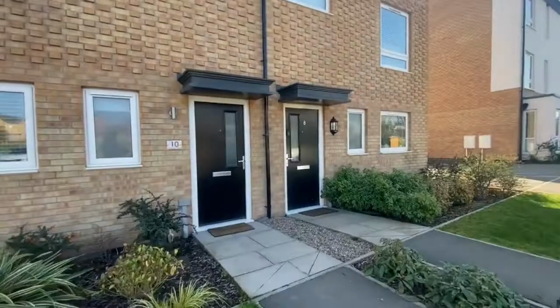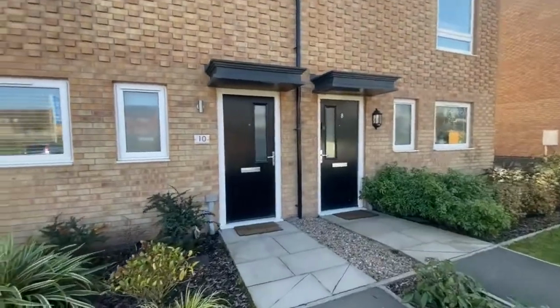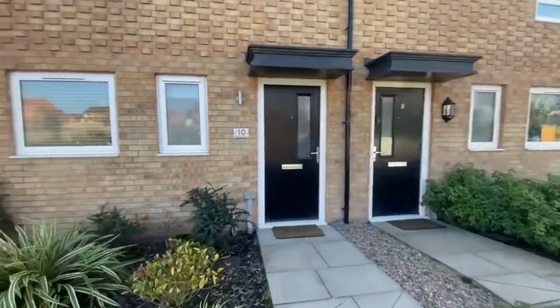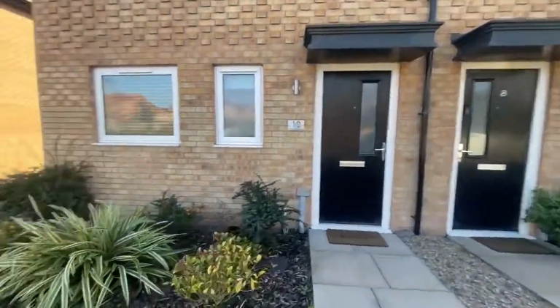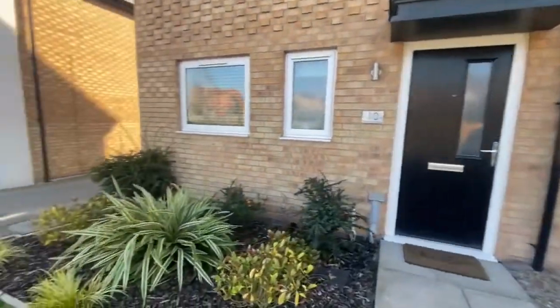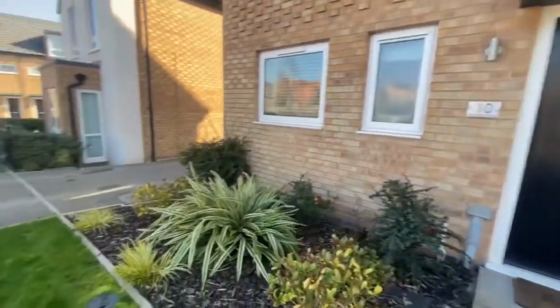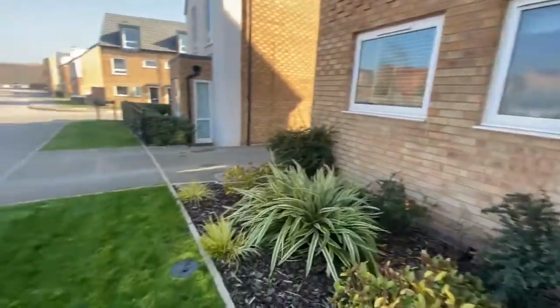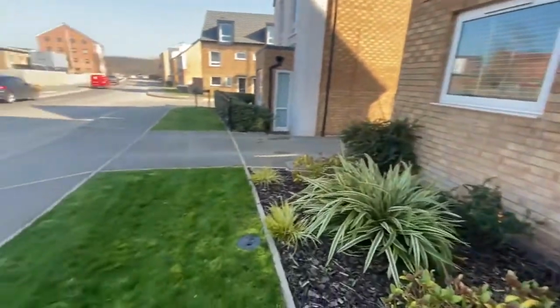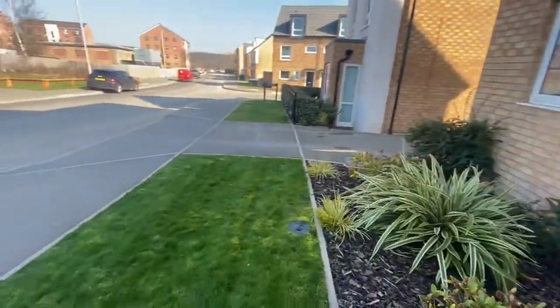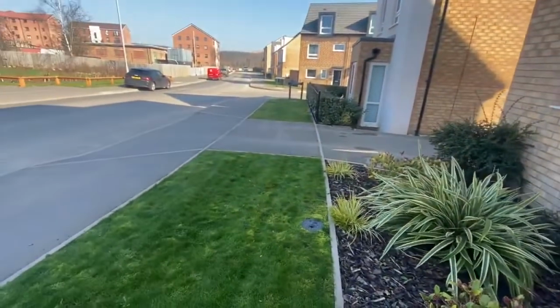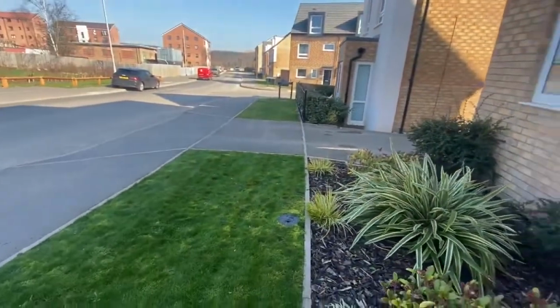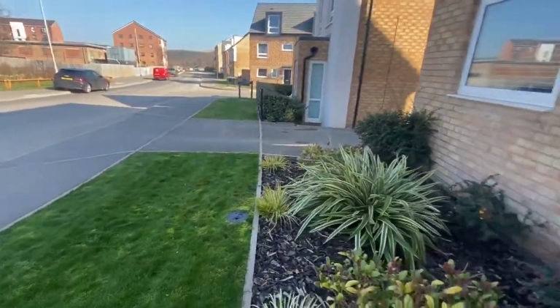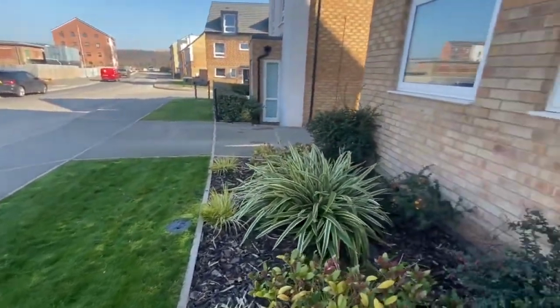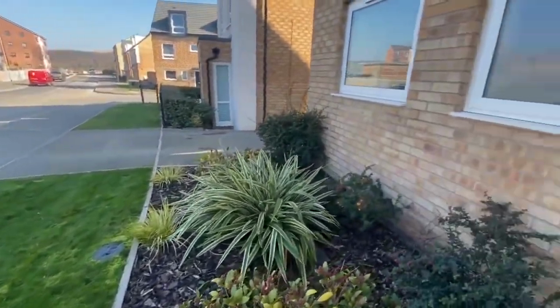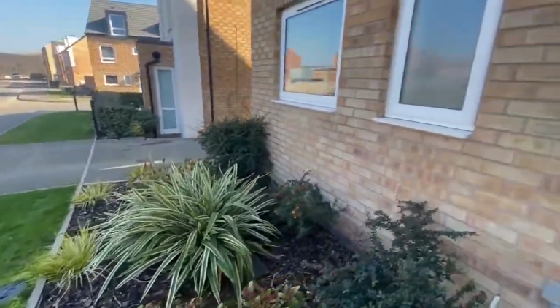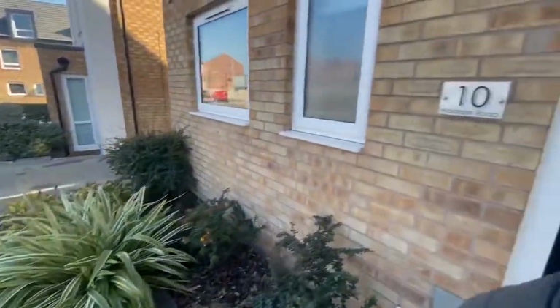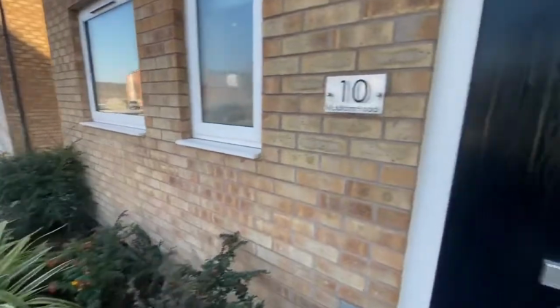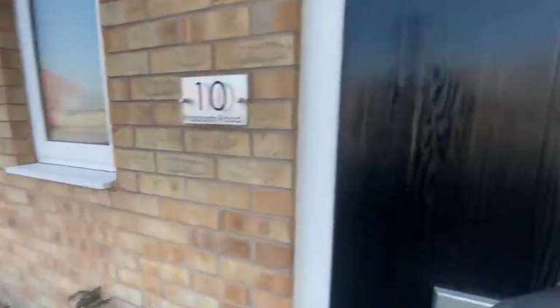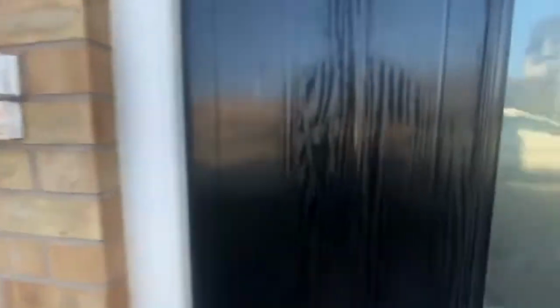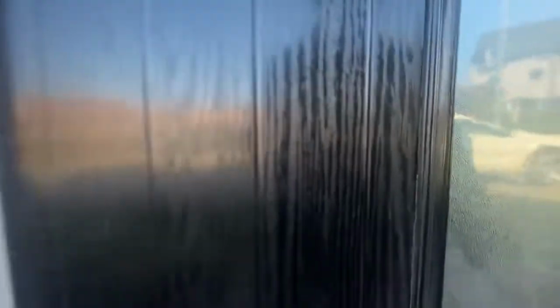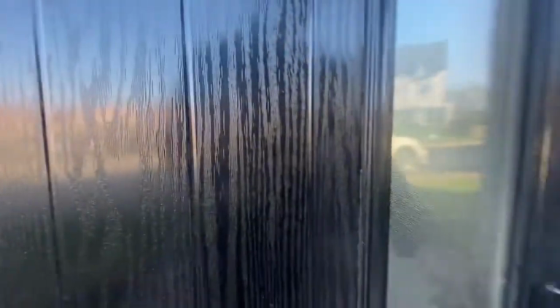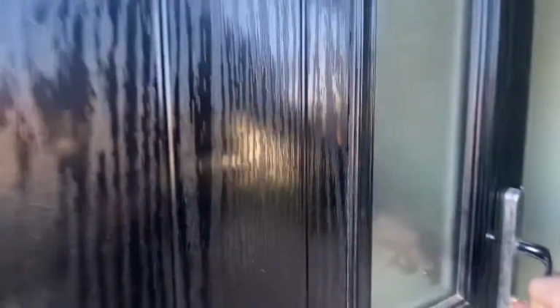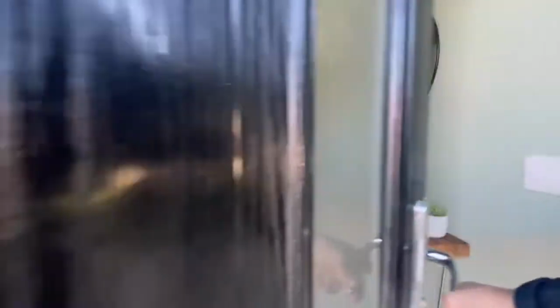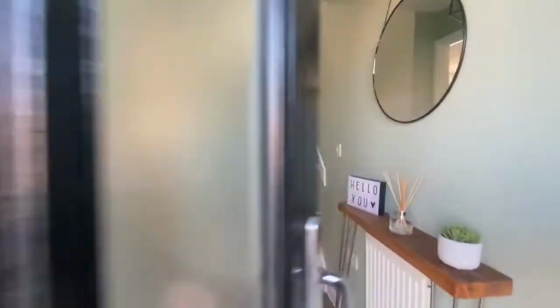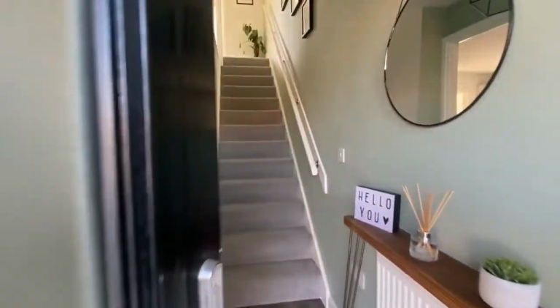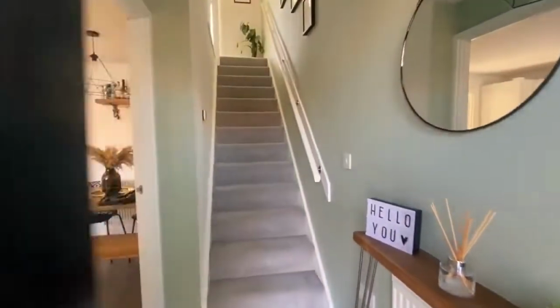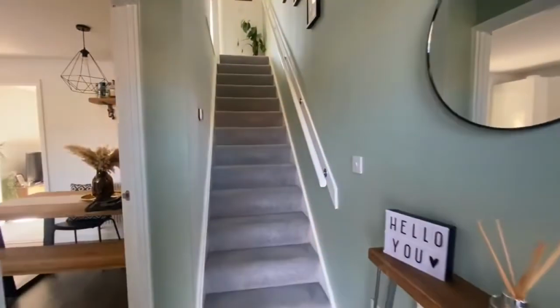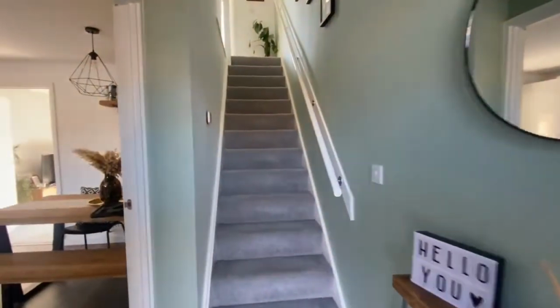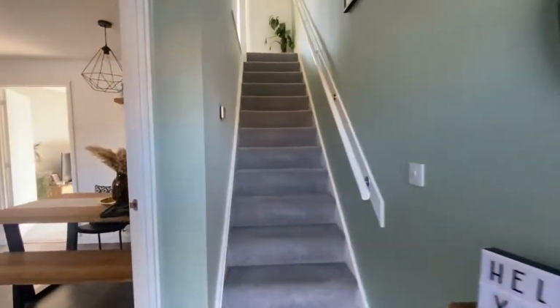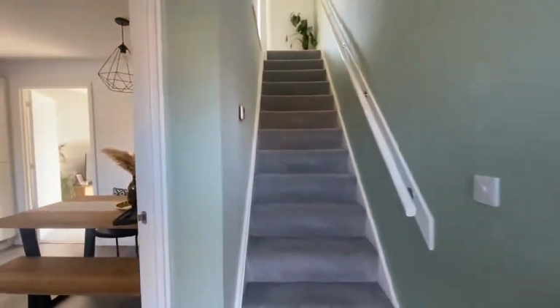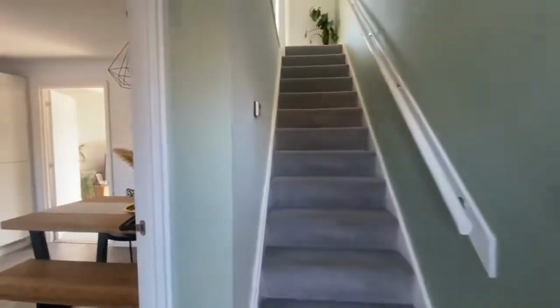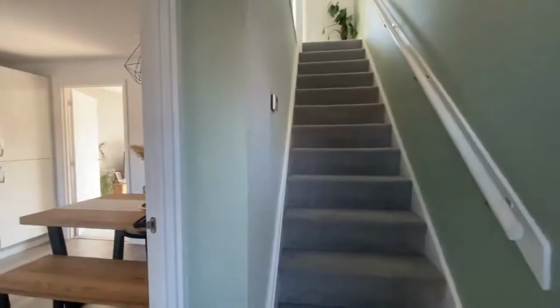To the front of the property there is a small lawn area with various plants and shrubberies in a wood chipping plant bed. We'll just make our way into the front of the property.